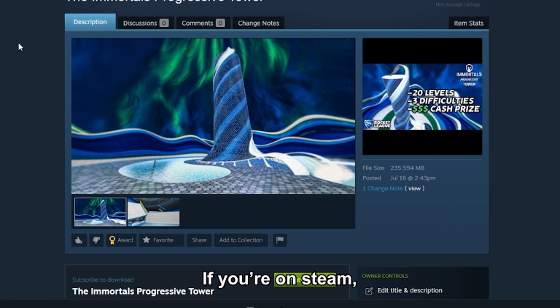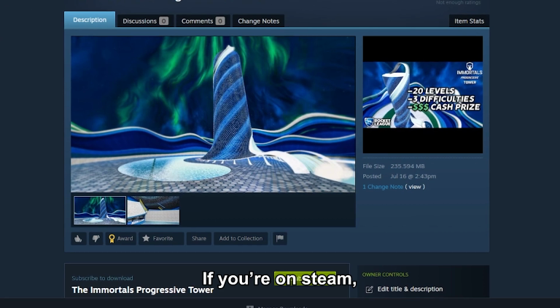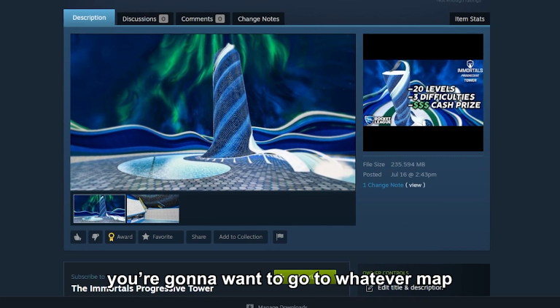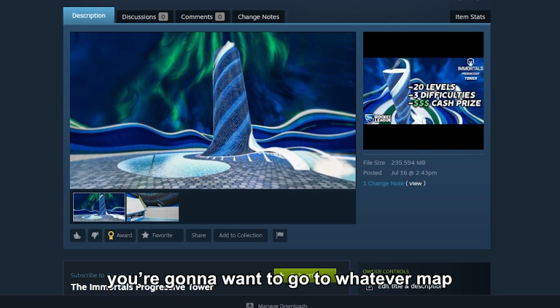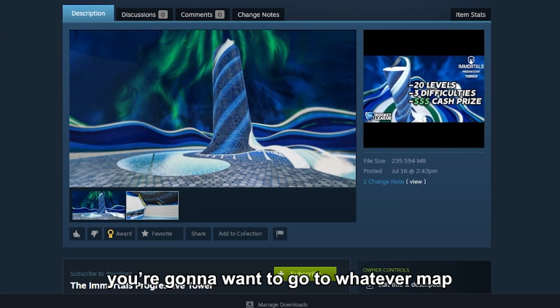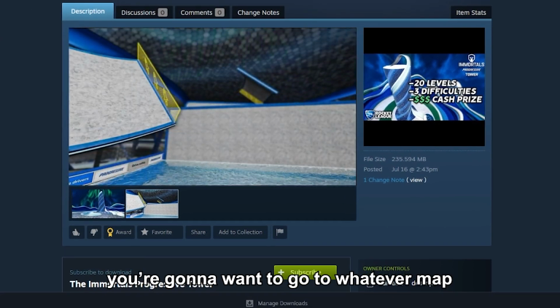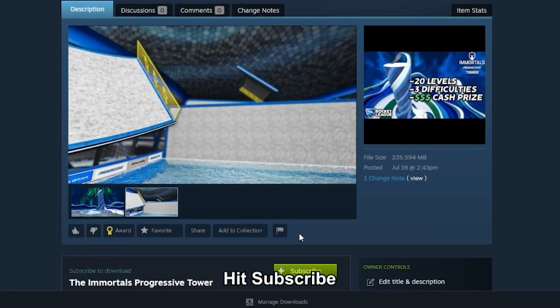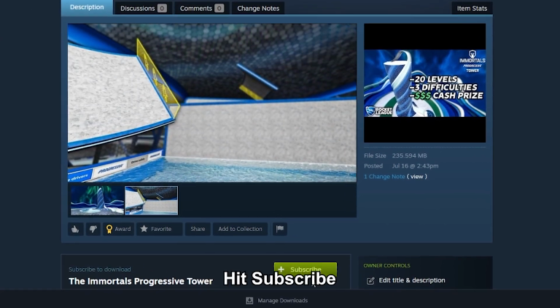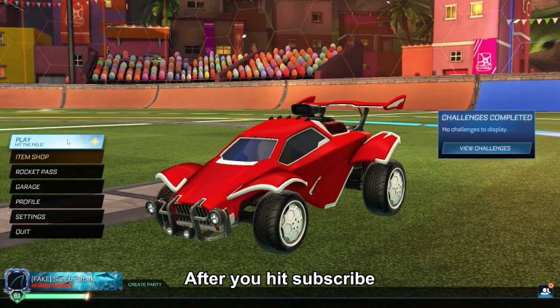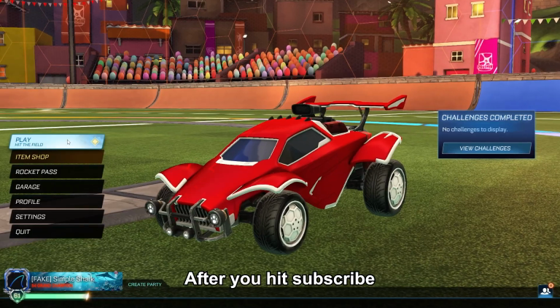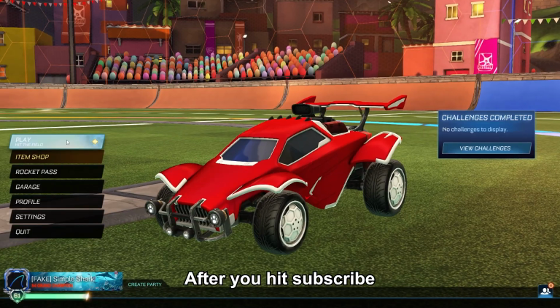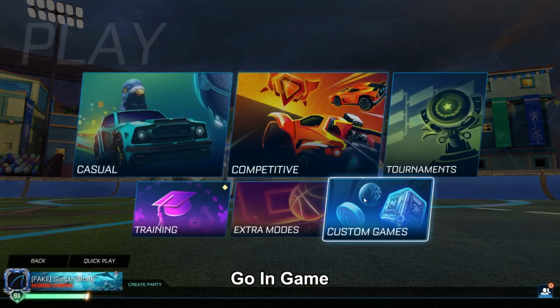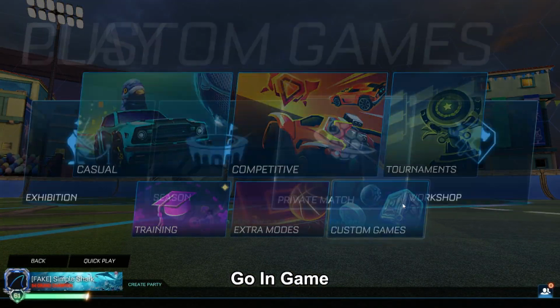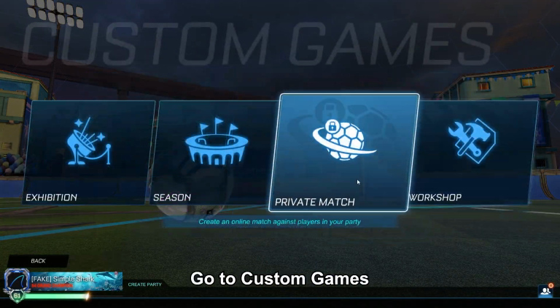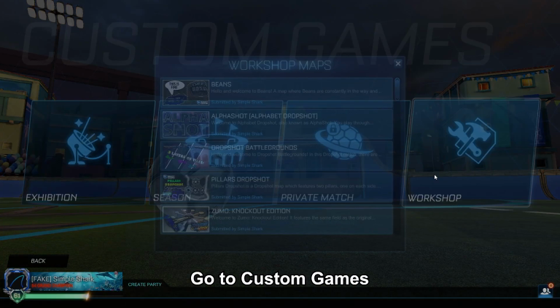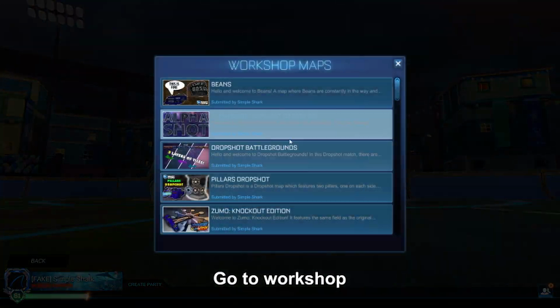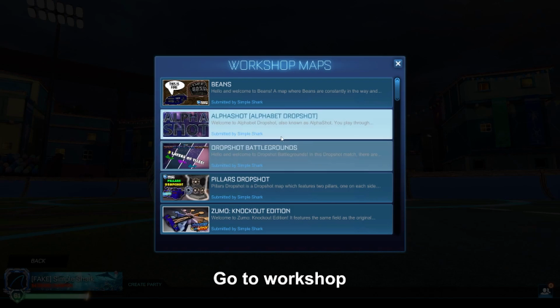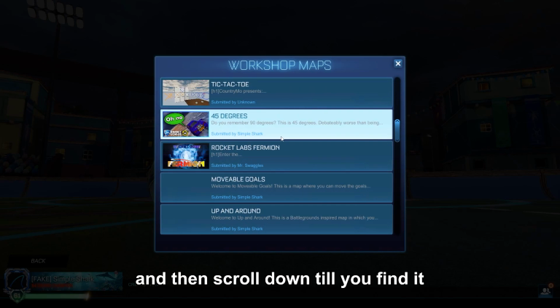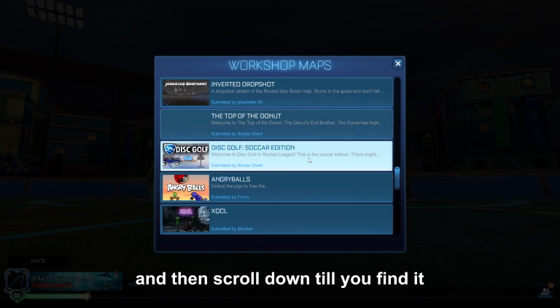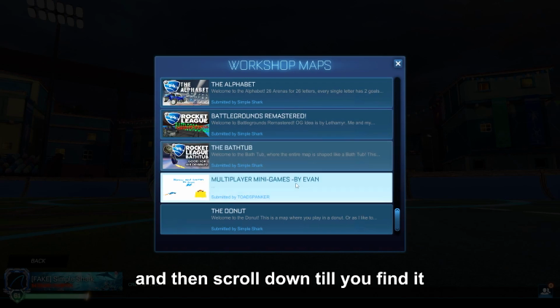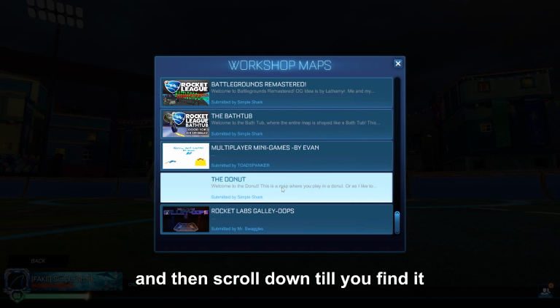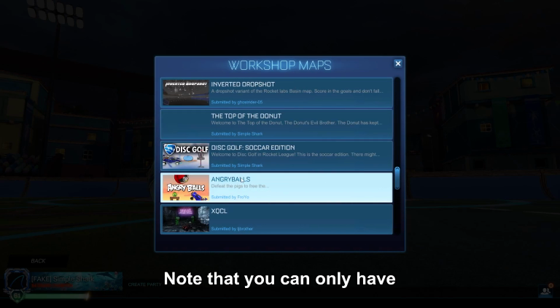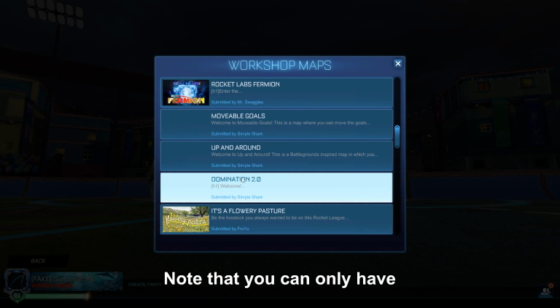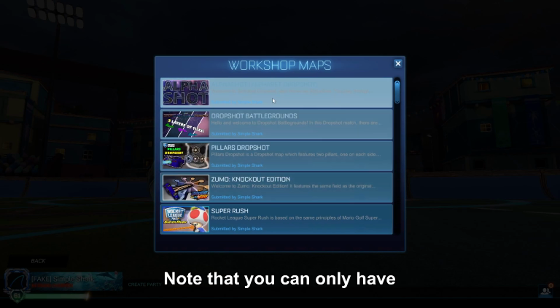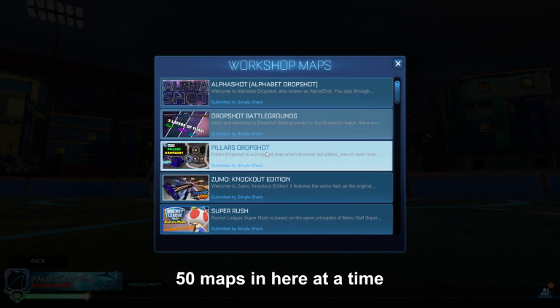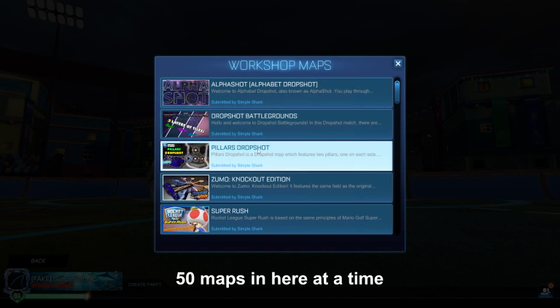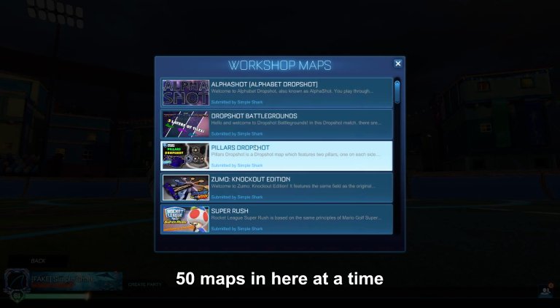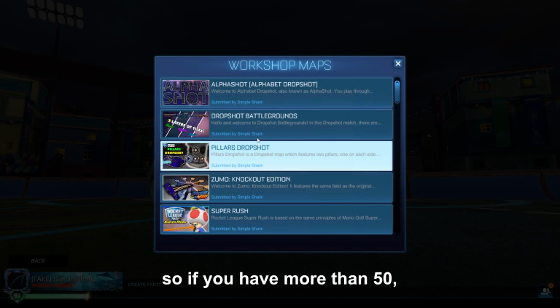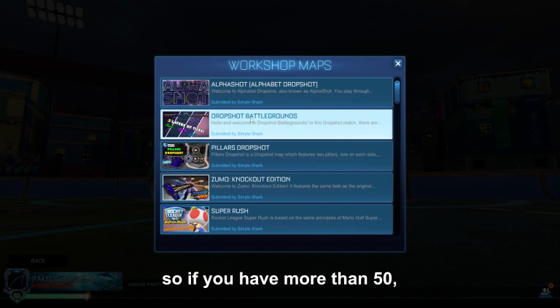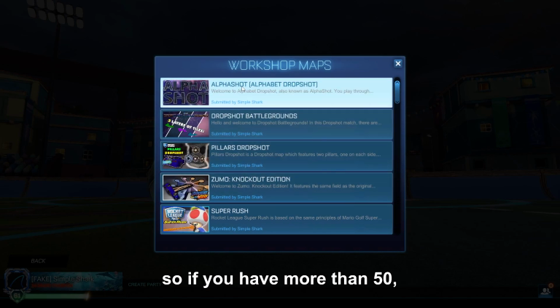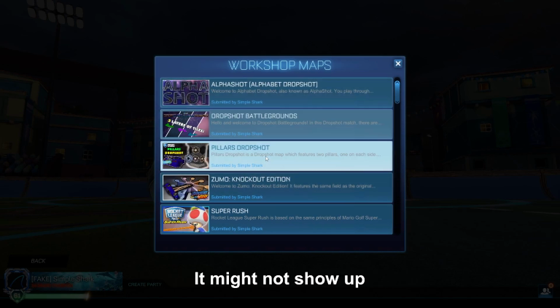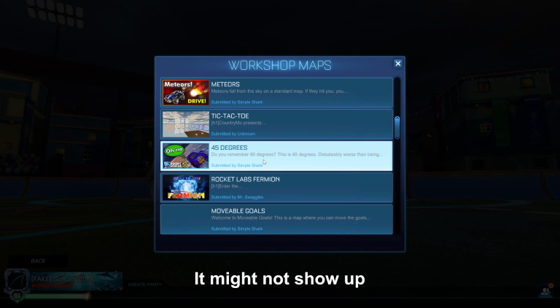If you're on Steam, you're going to want to go to the Webber Map and hit Subscribe. After you hit Subscribe, go in-game, go to Custom Games, go to Workshop, and then scroll down until you find it. Note that you can only have 50 maps in here at a time, so if you have more than 50, it might not show up.